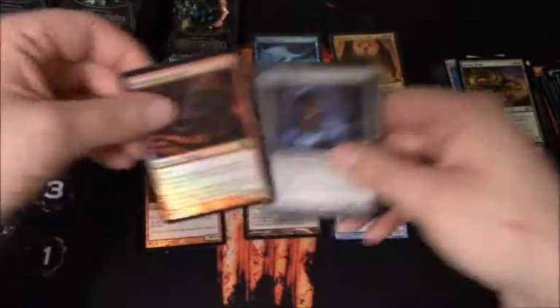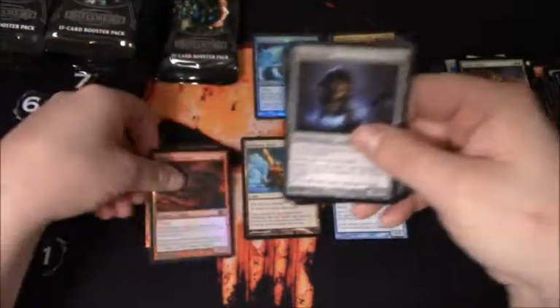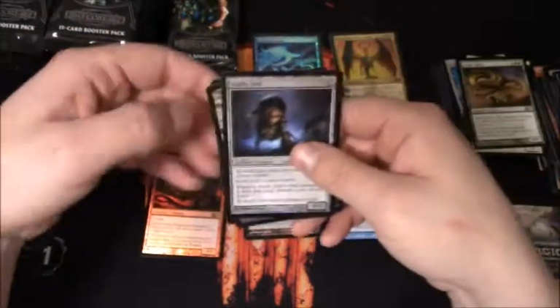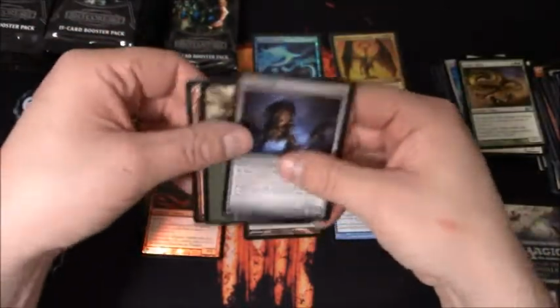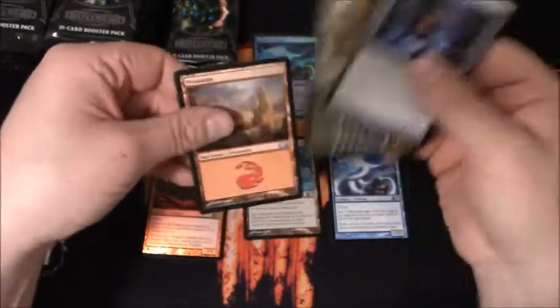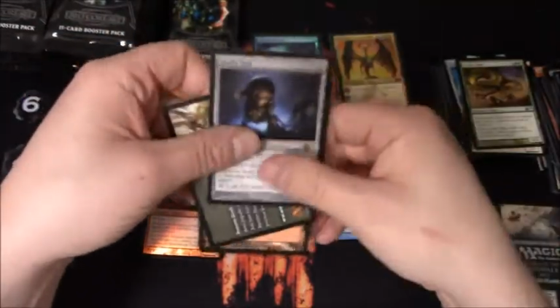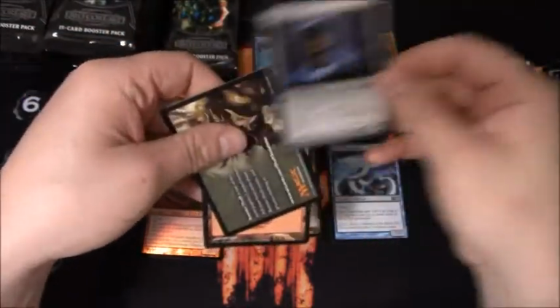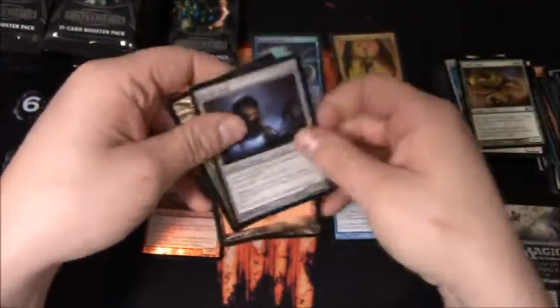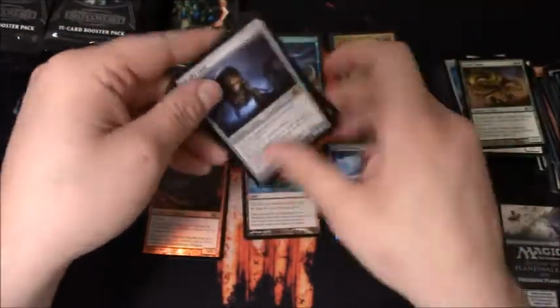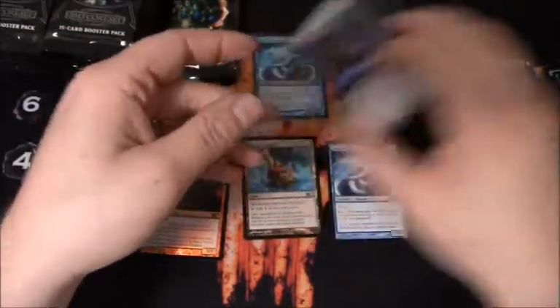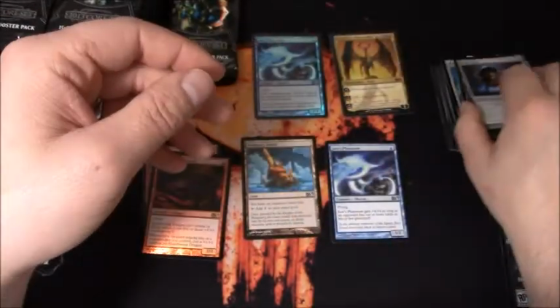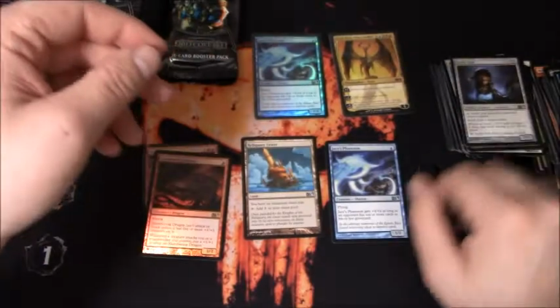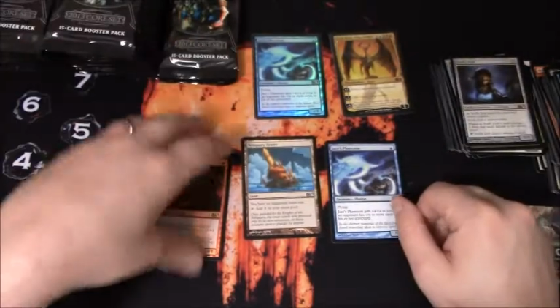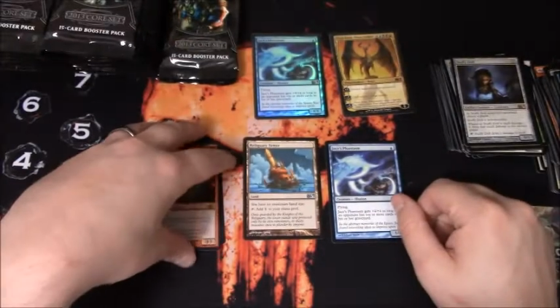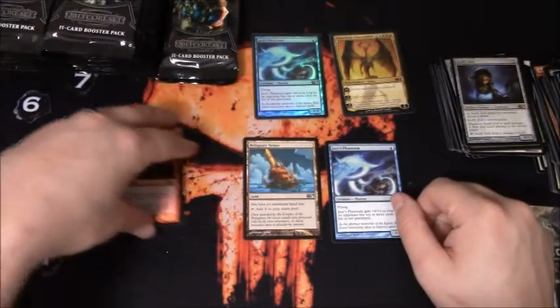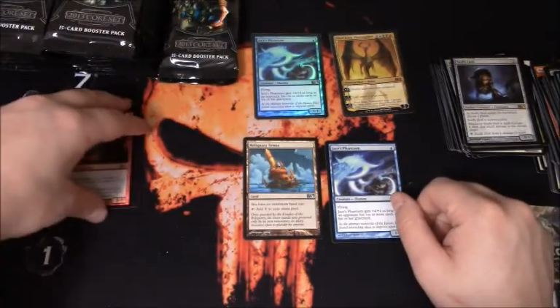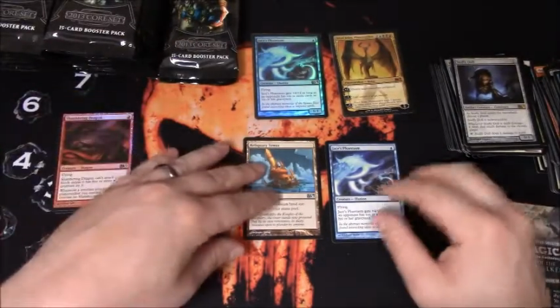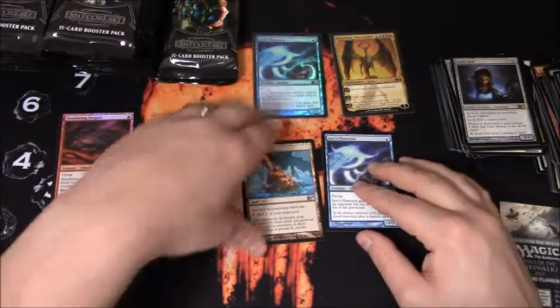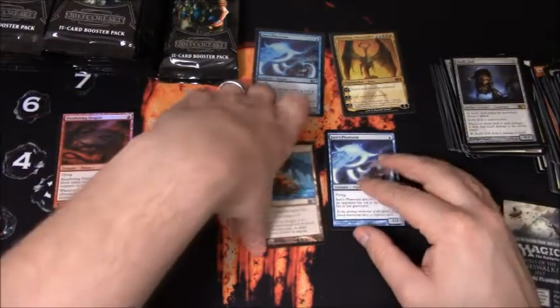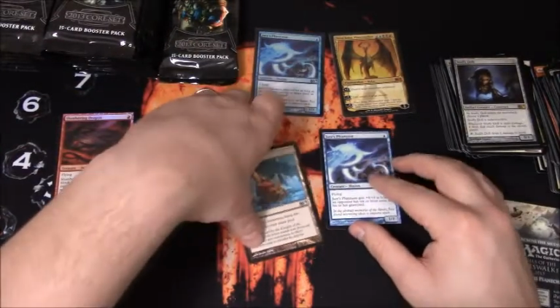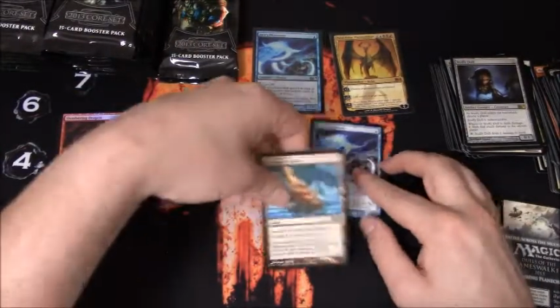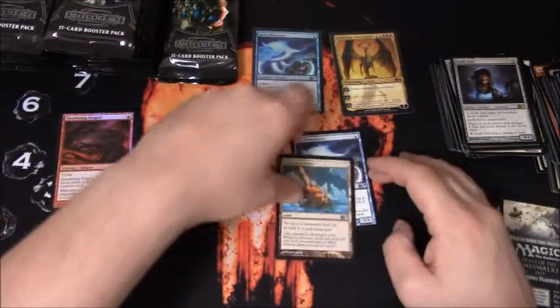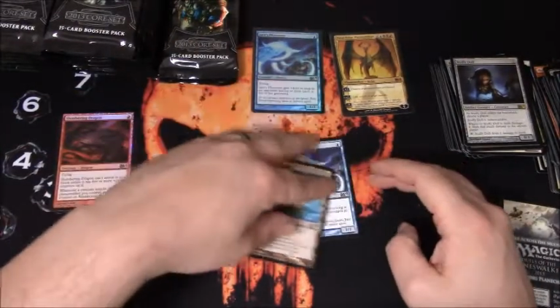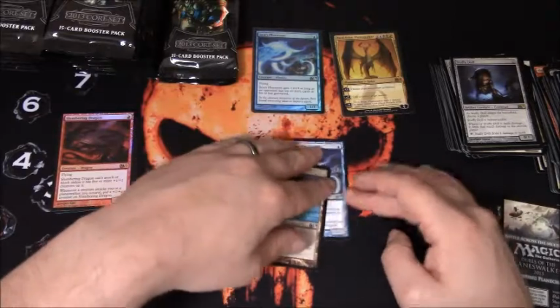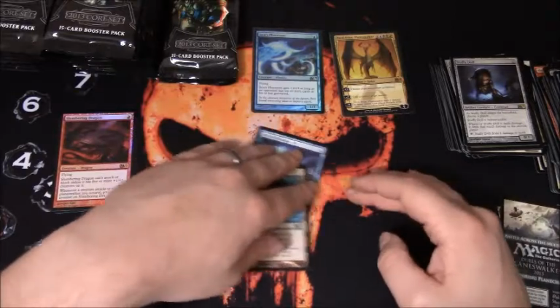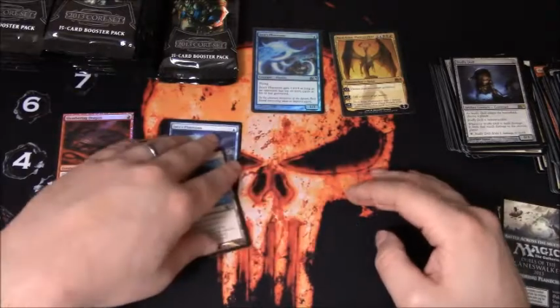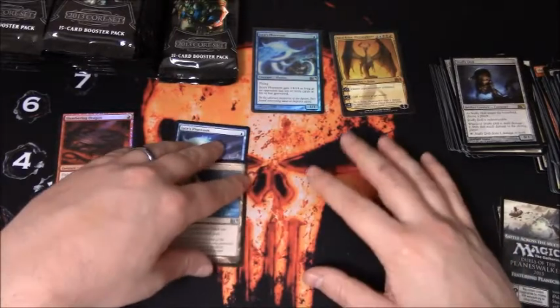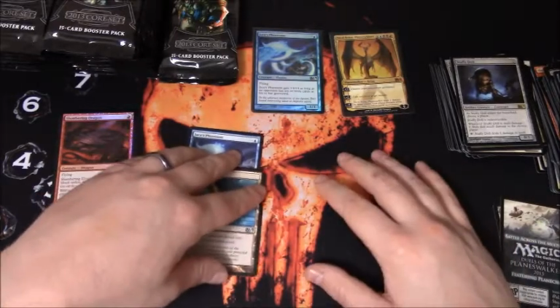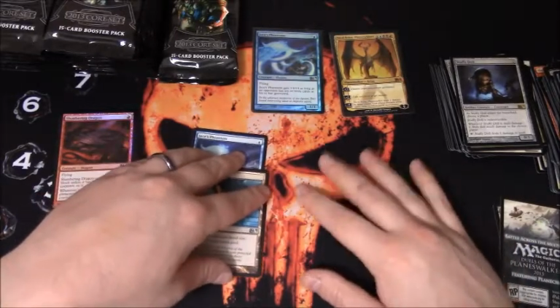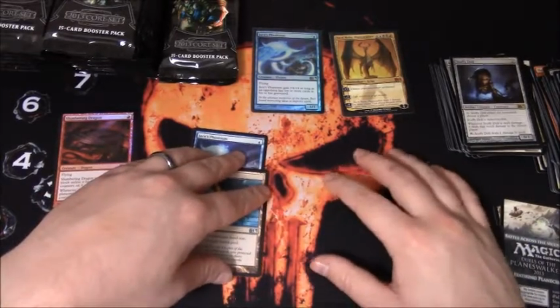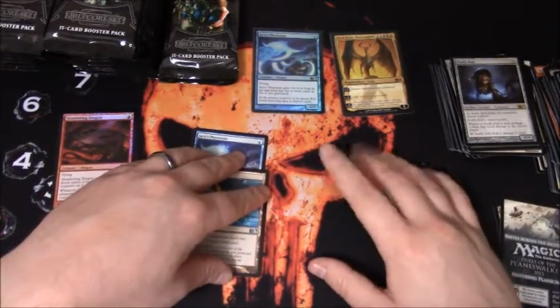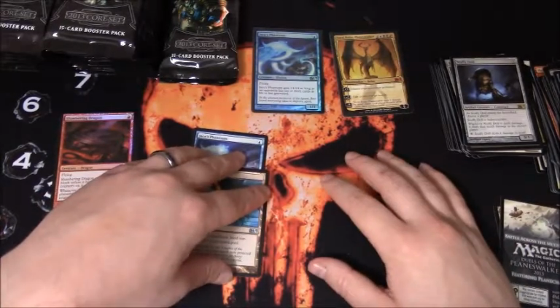Foil rare Slumbering Dragon. And a Stuffy Doll. I'm going to put my foils there, uncommons can go over there. If I get any good rares, I'll put them right here.